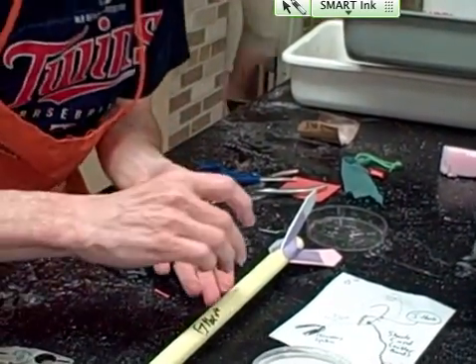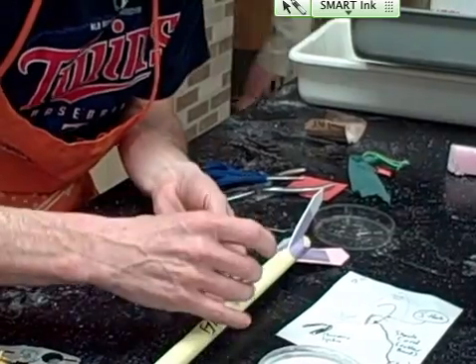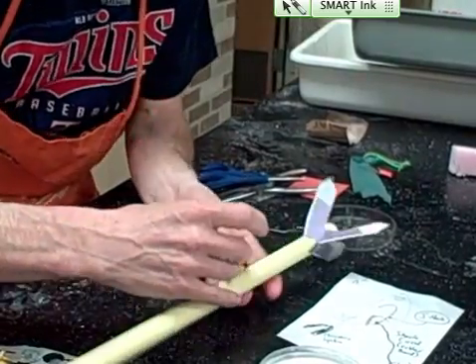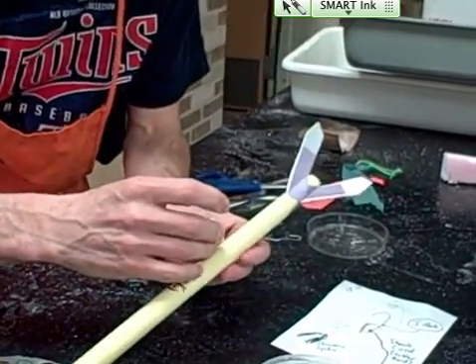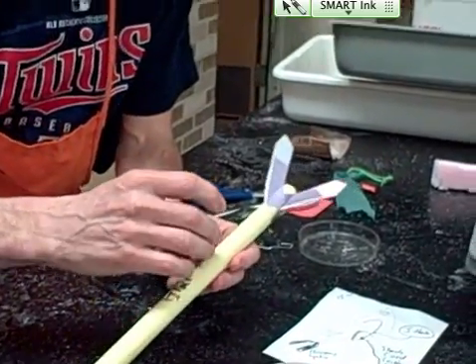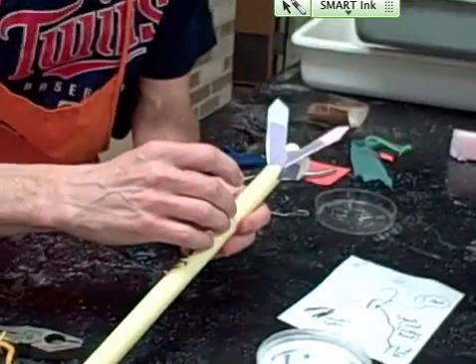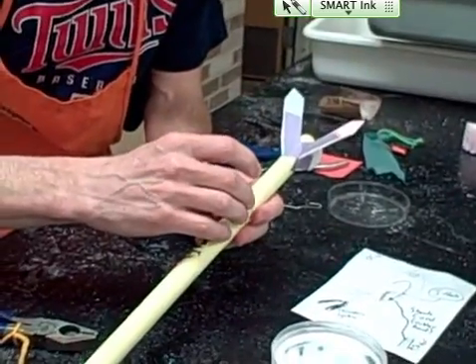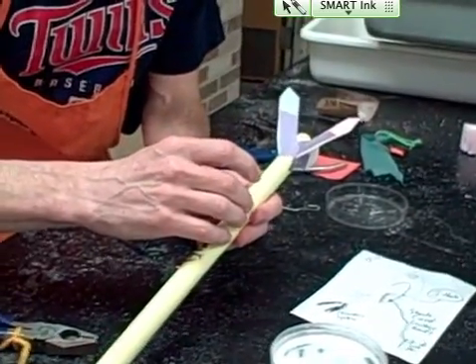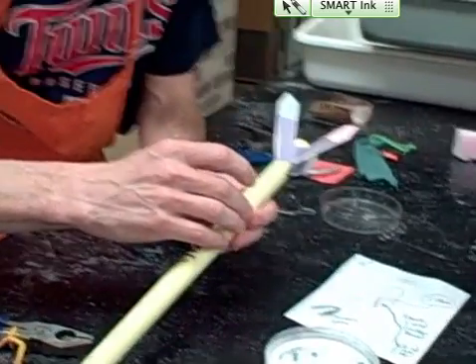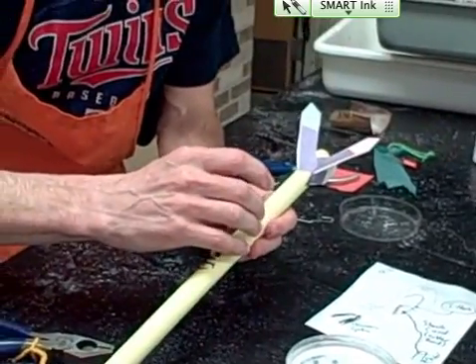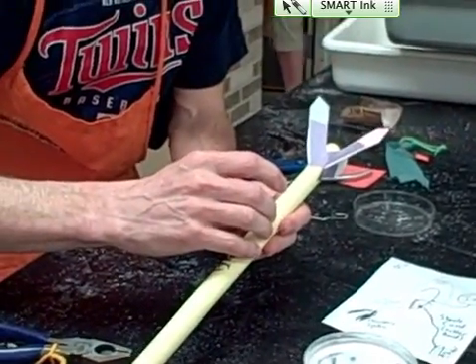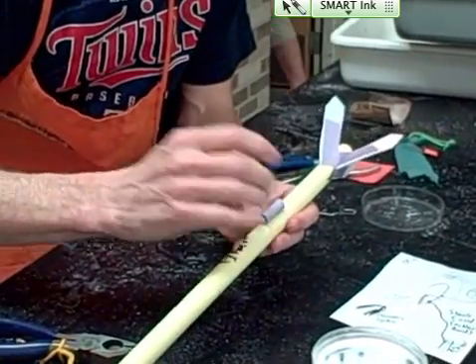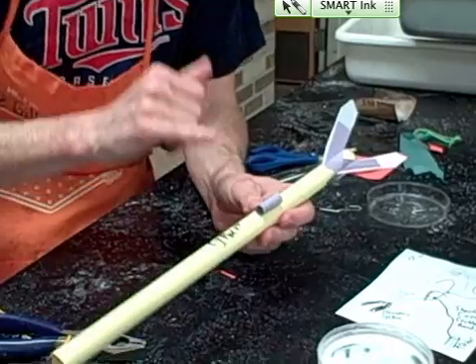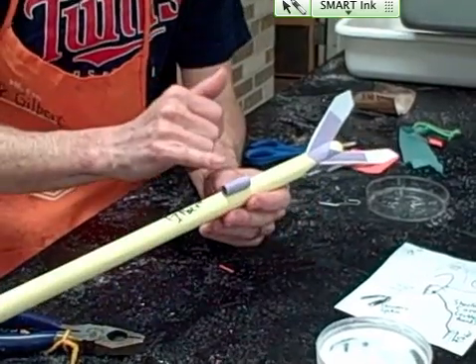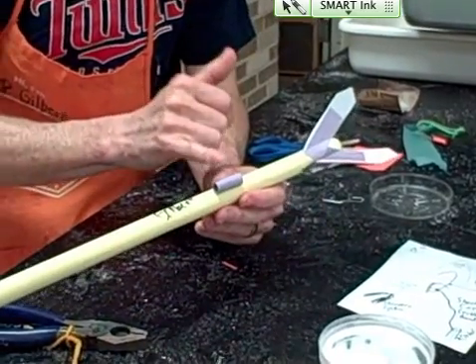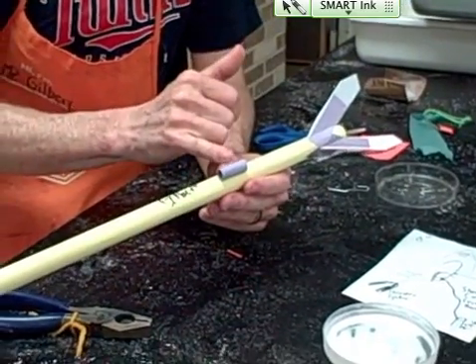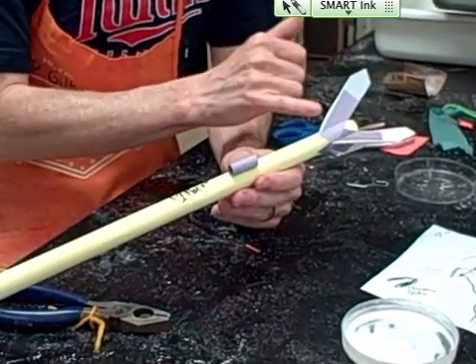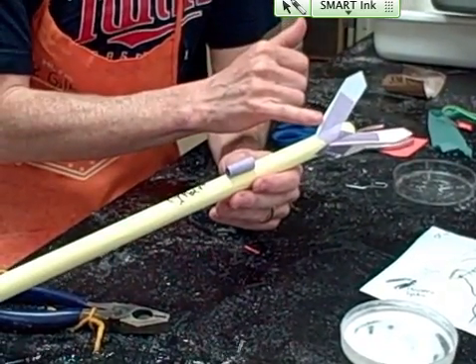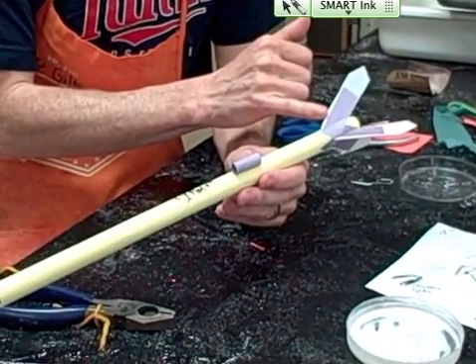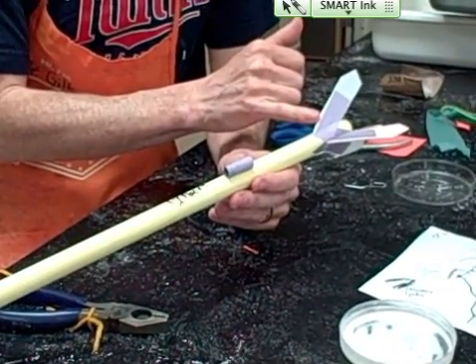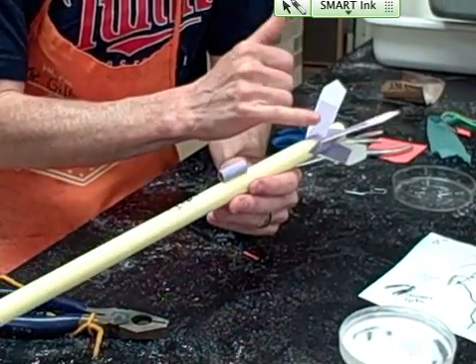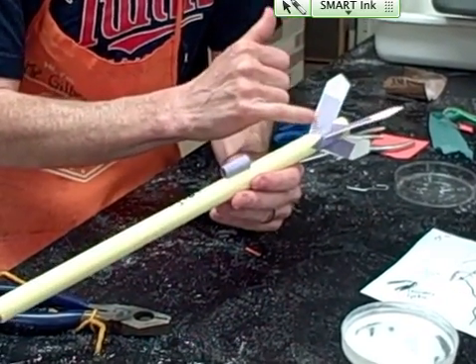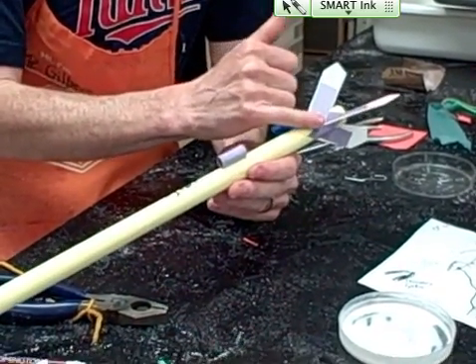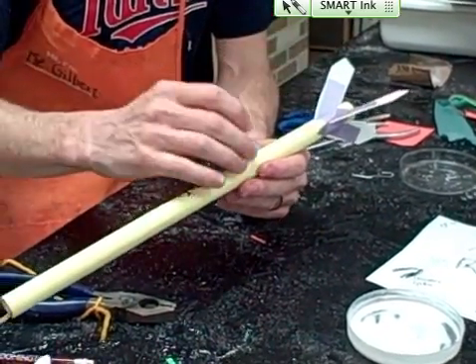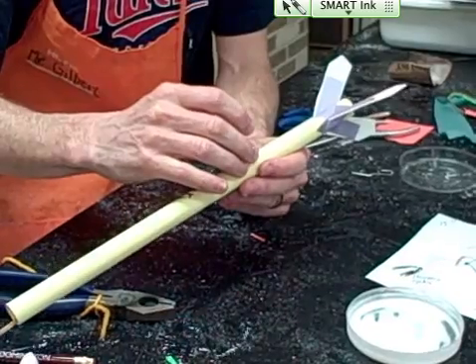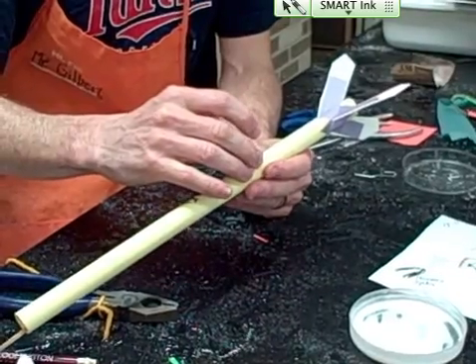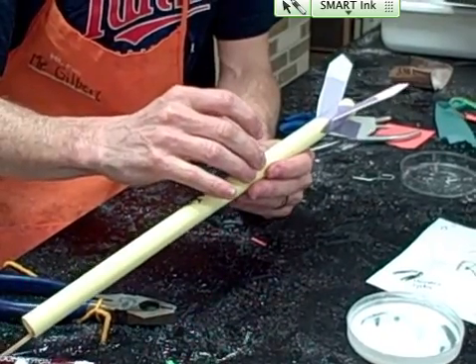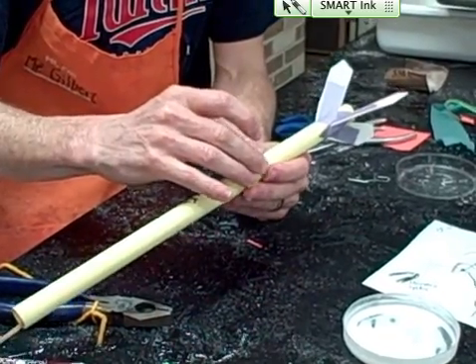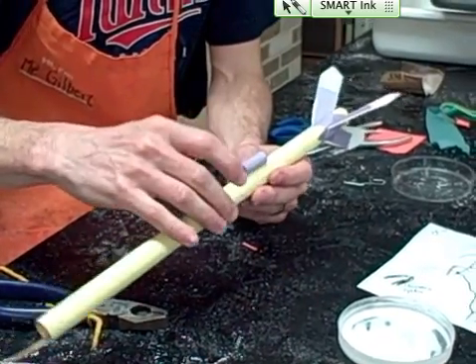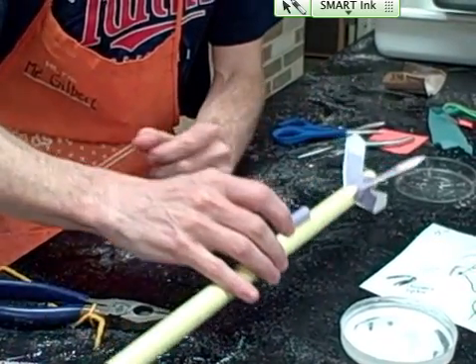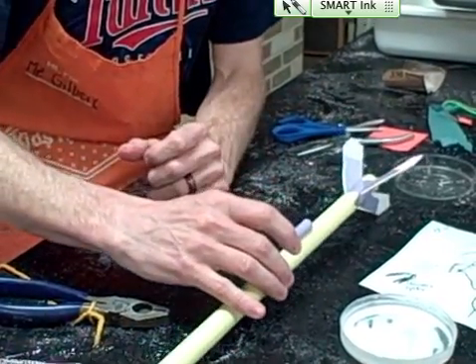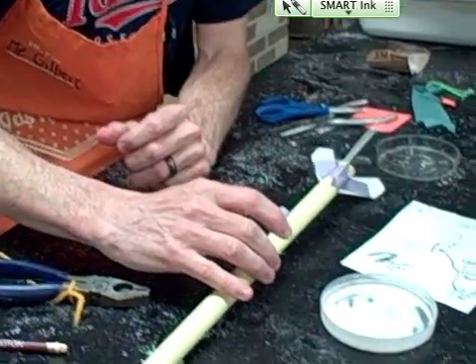Glue it right to your mark. Now, the one tricky thing — you don't want your launch lug directly above a fin. You want it in between fins. That's something I should do. And then you just let it dry.